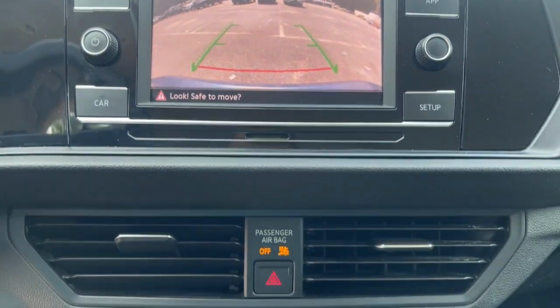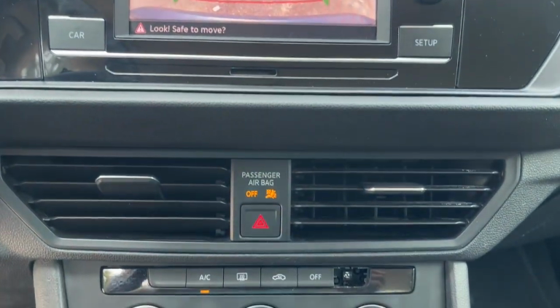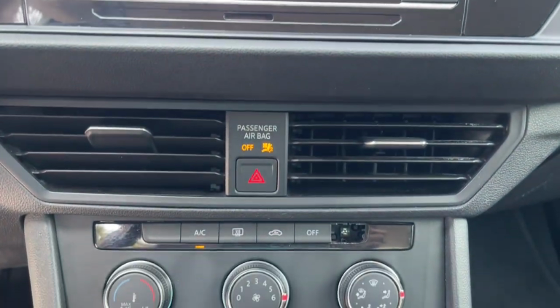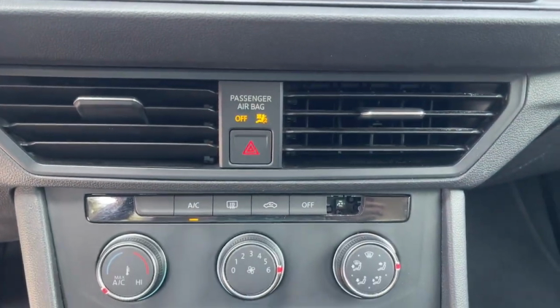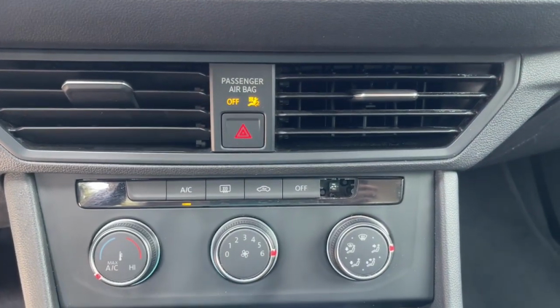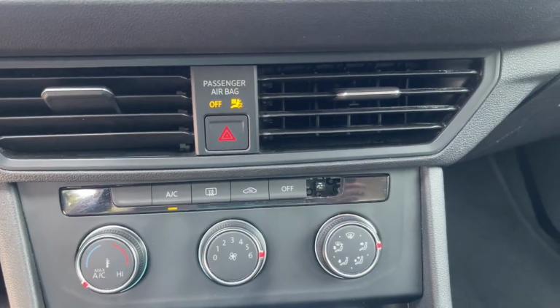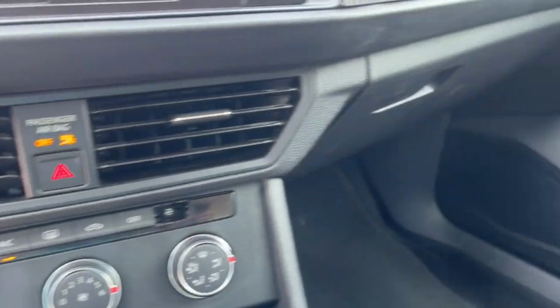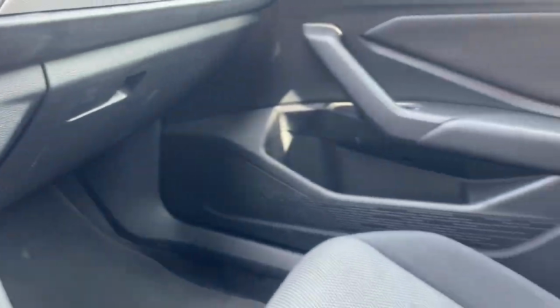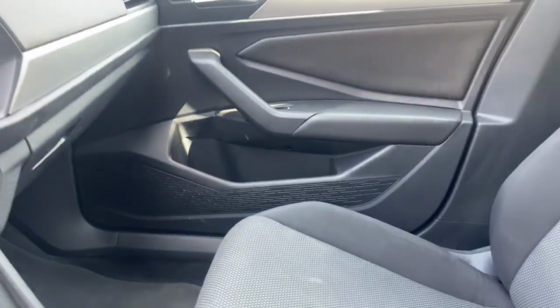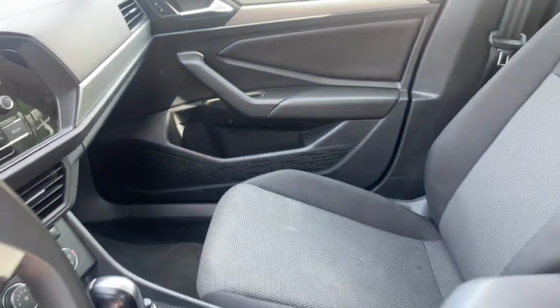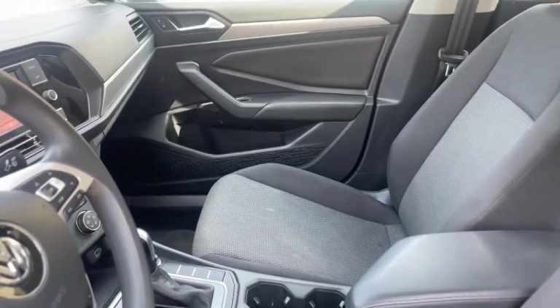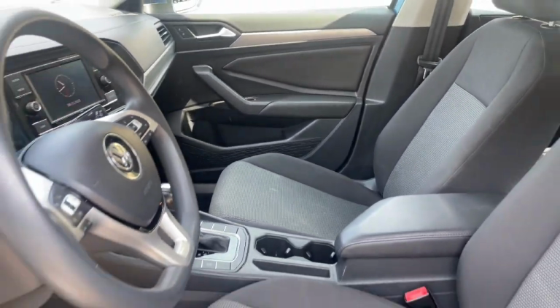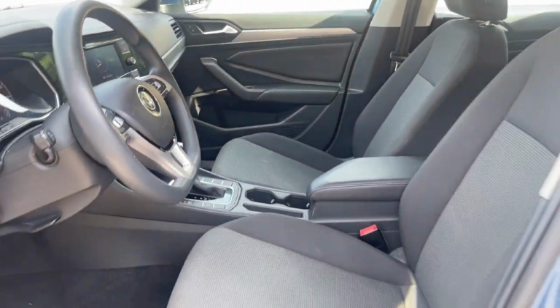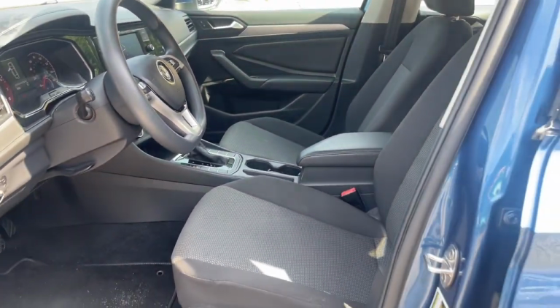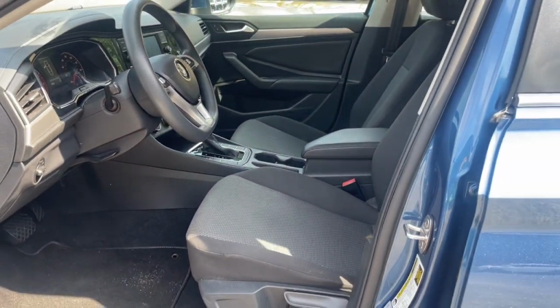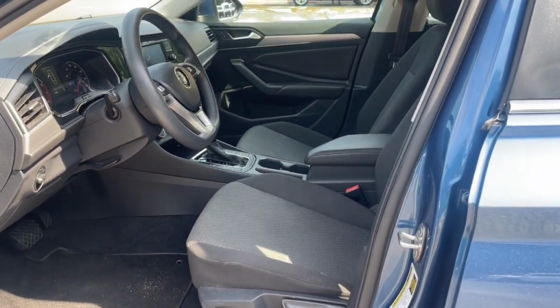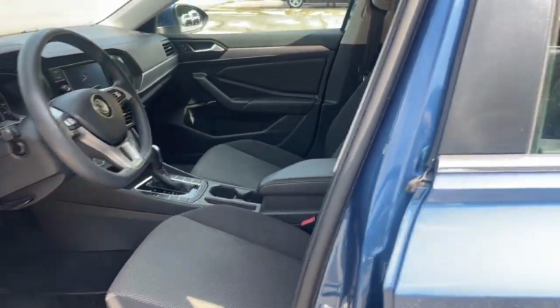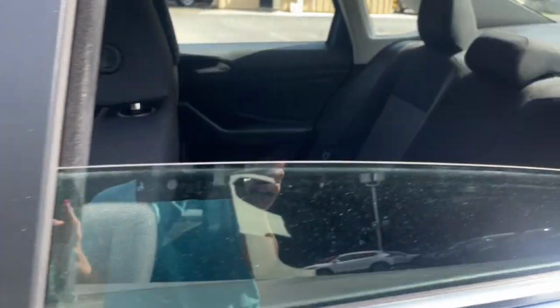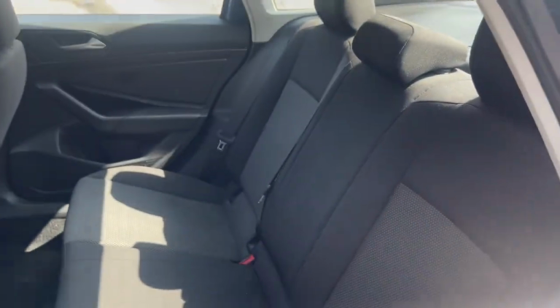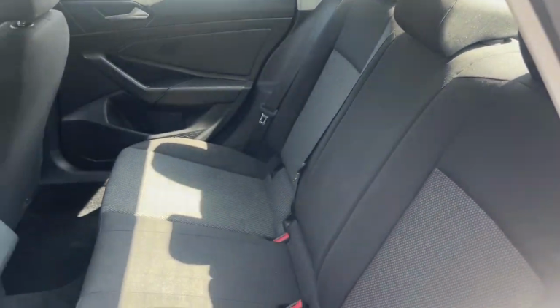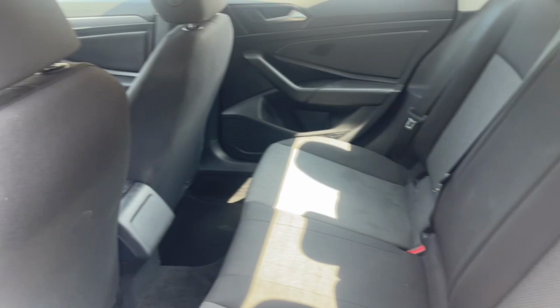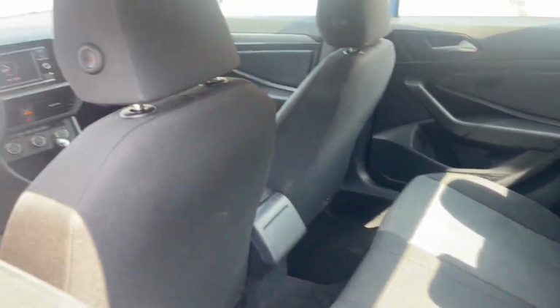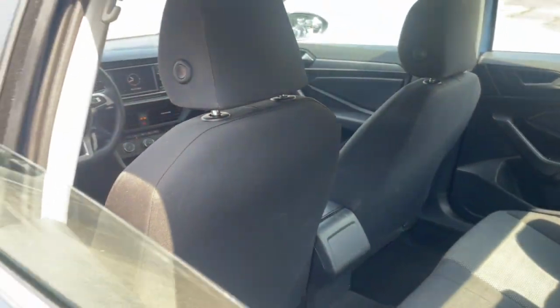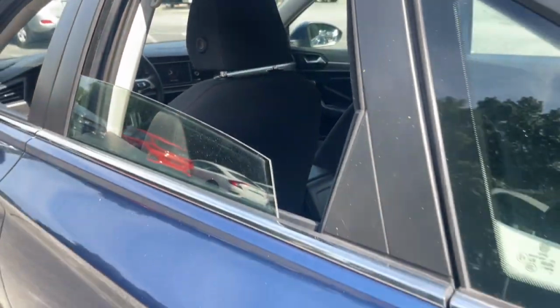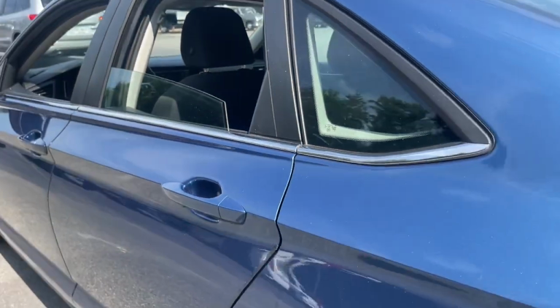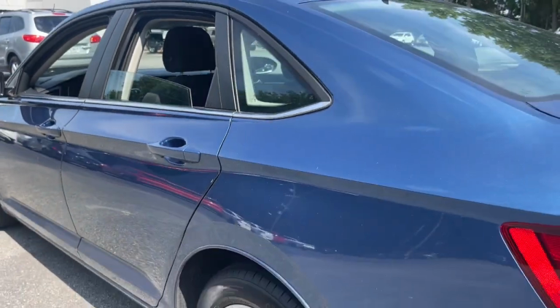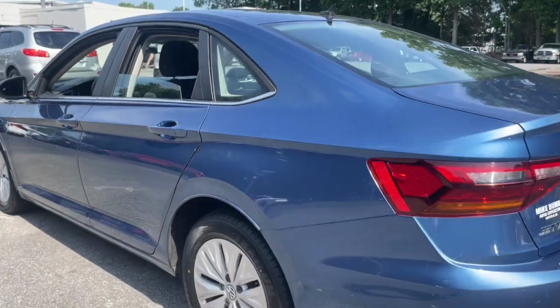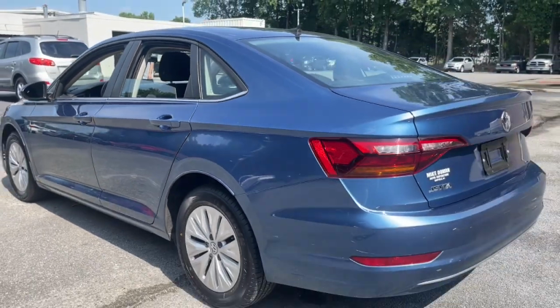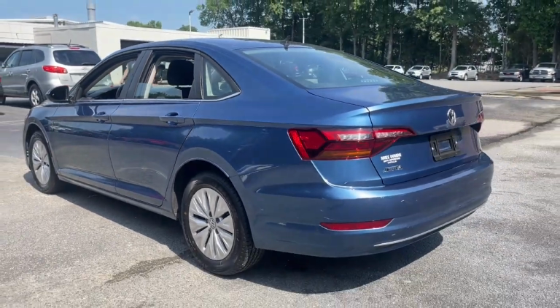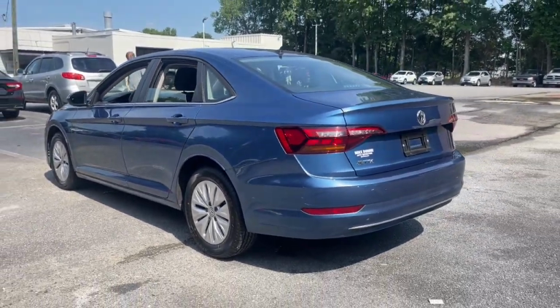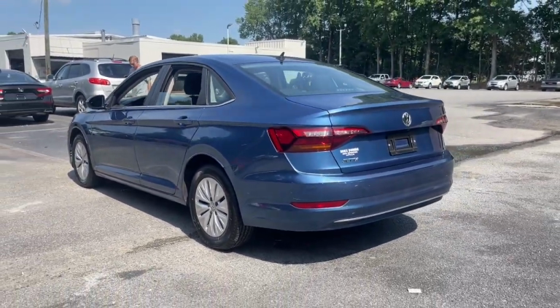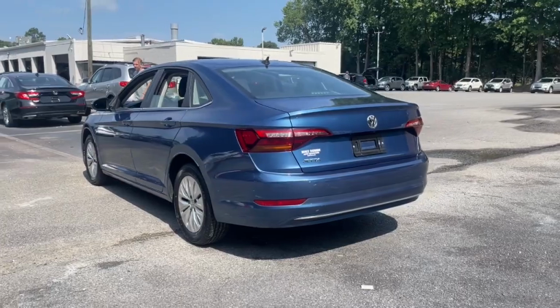Make every journey a pleasure in this comfortable, well-appointed Jetta. Come in for a fun and easy test drive. Our team will make it the best part of your day. Thank you.